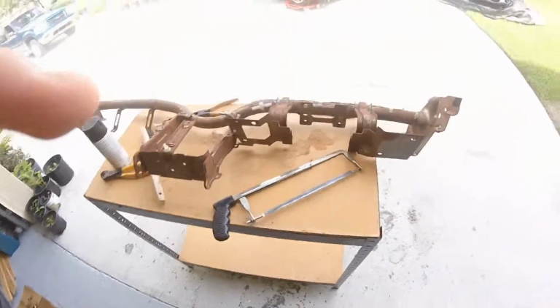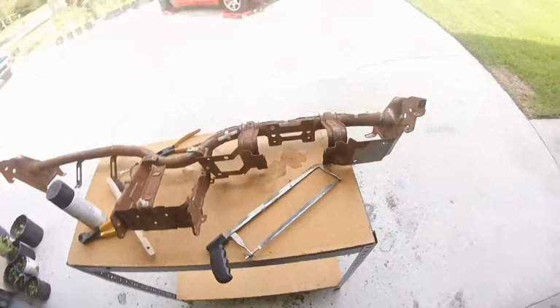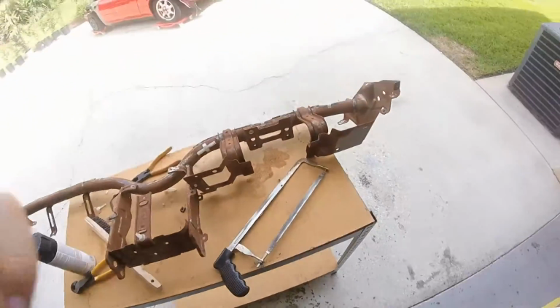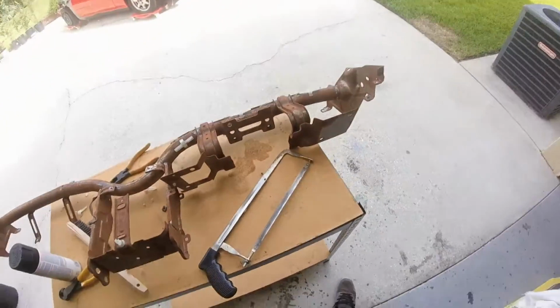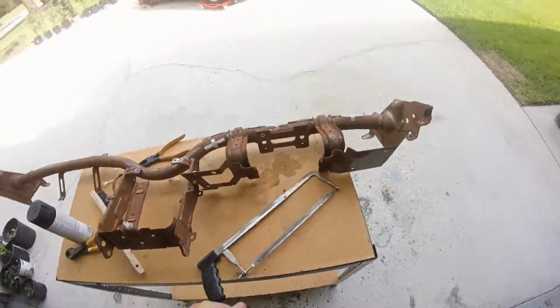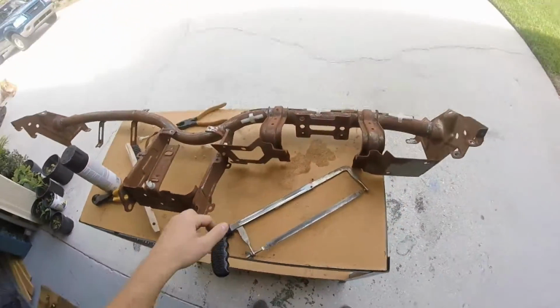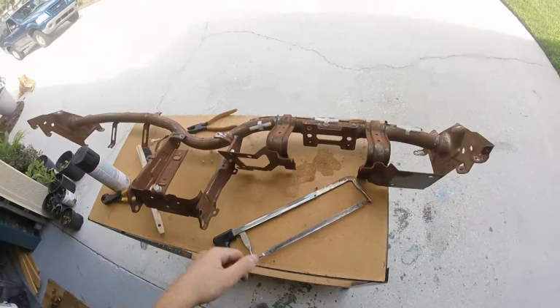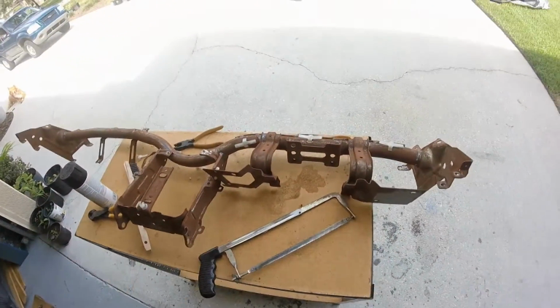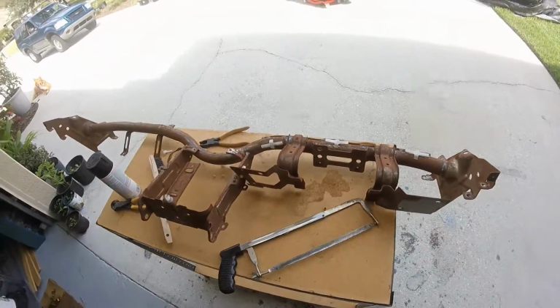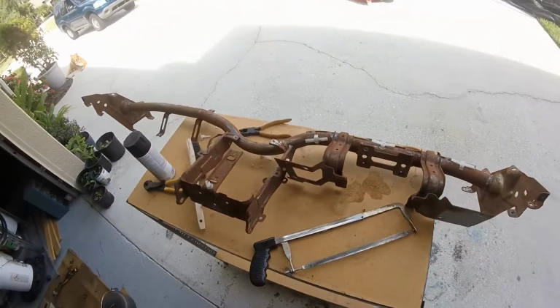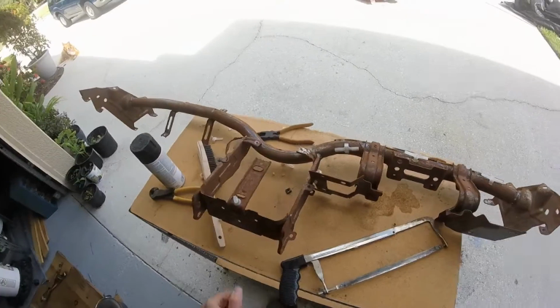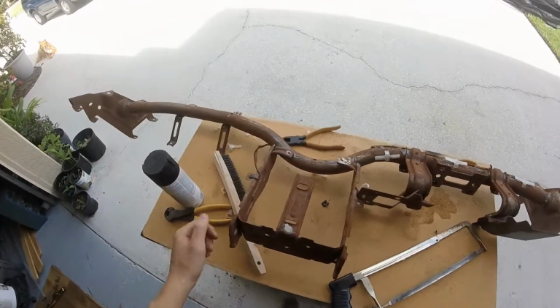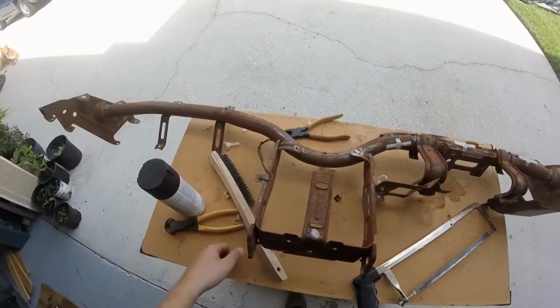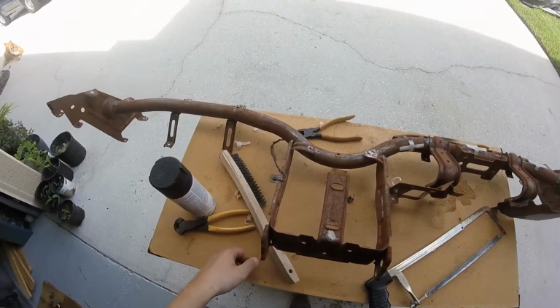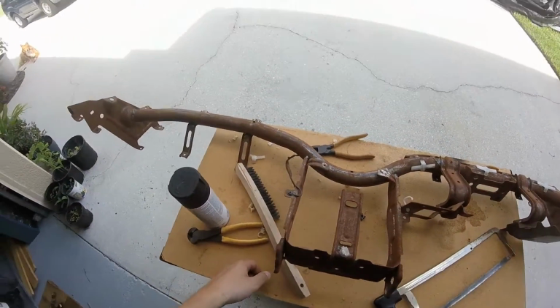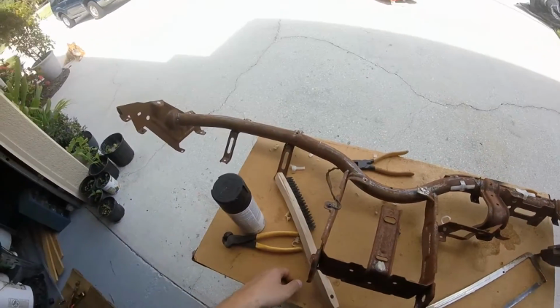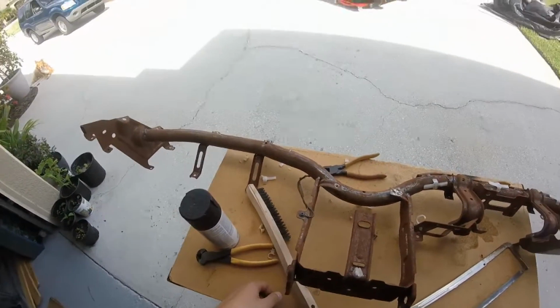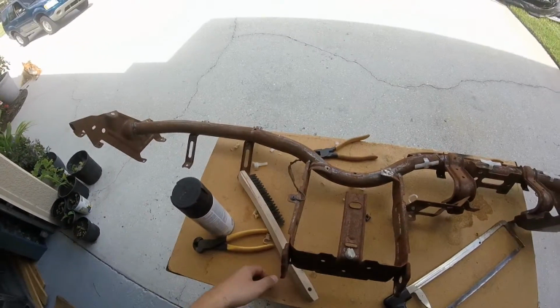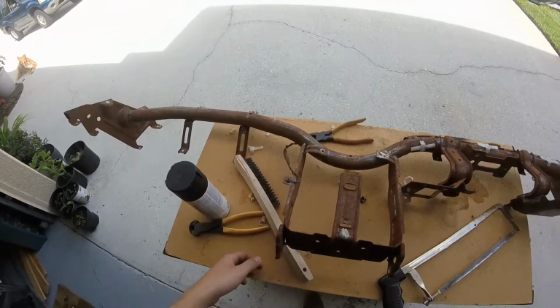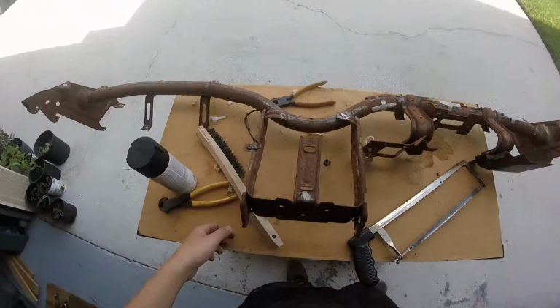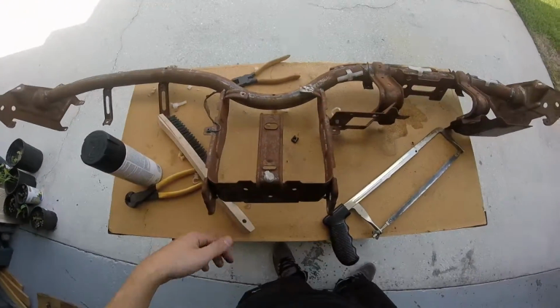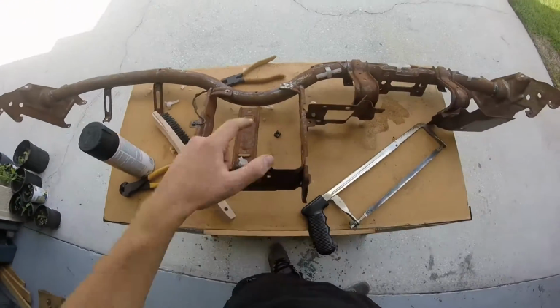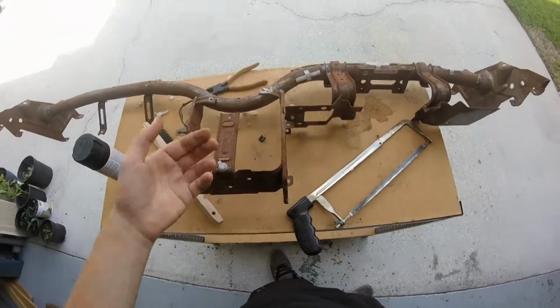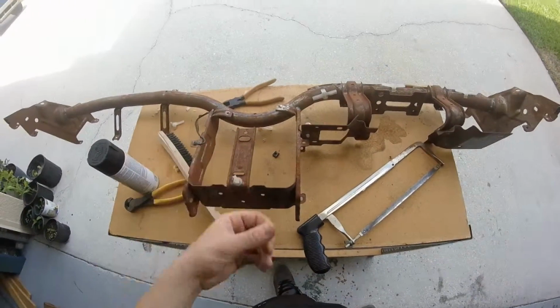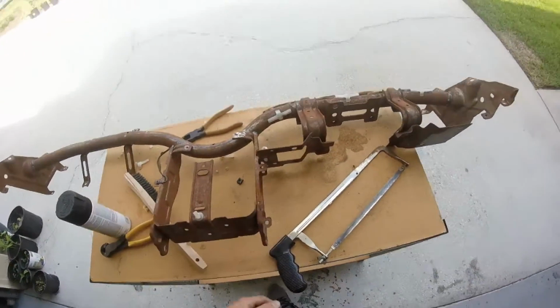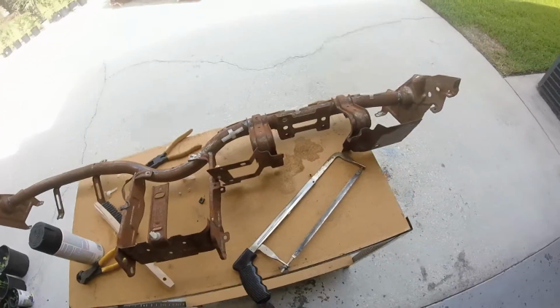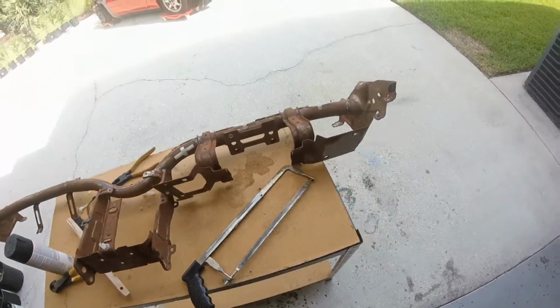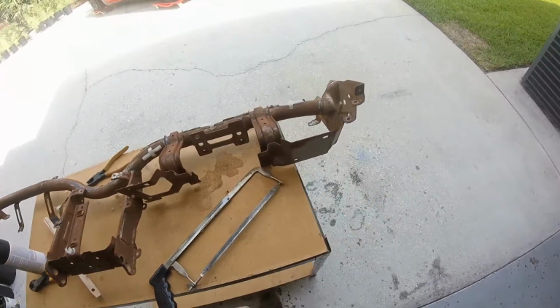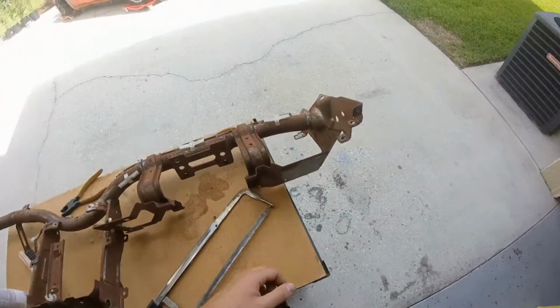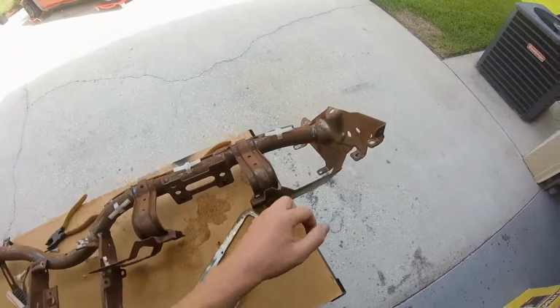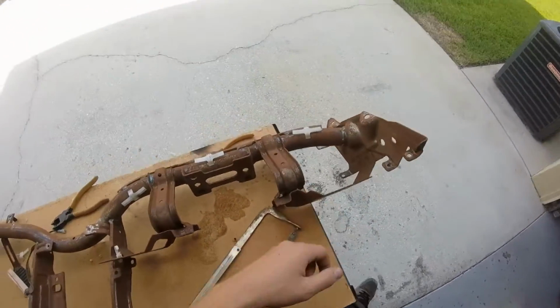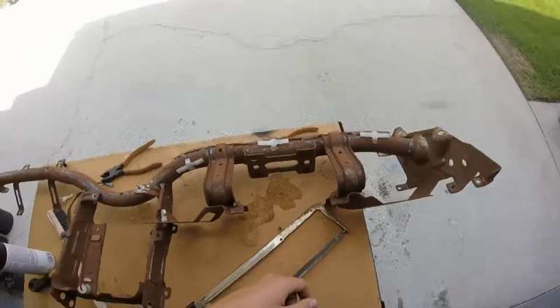So today we're doing some interior work on the Miata. This is the brace bar from behind the dash that I took off earlier. We are painting this today because it looks like a rusted piece of garbage.